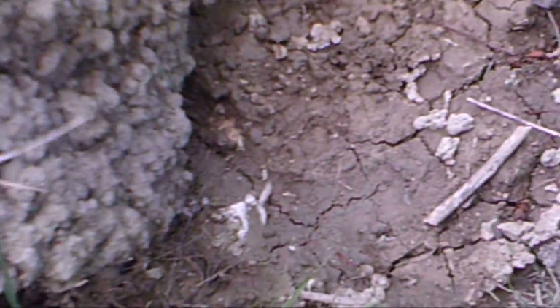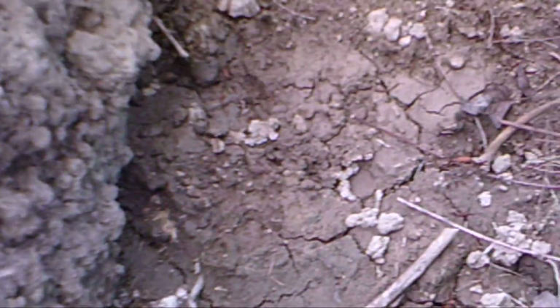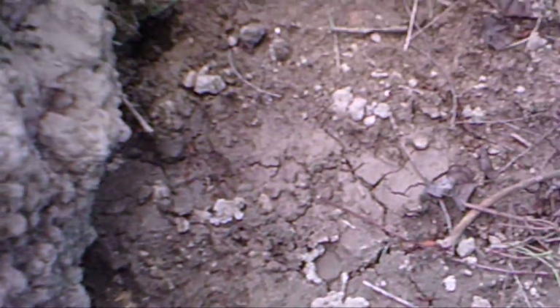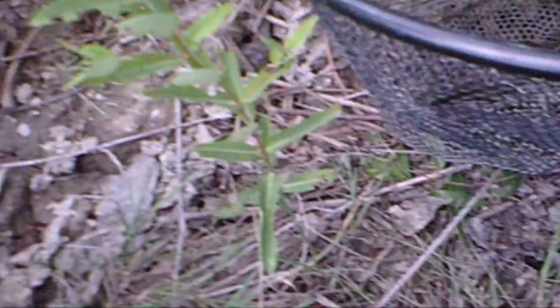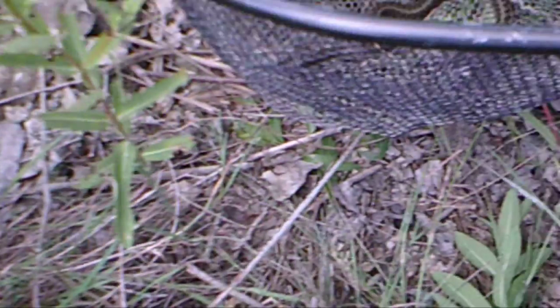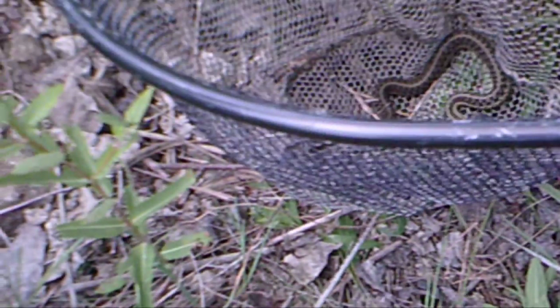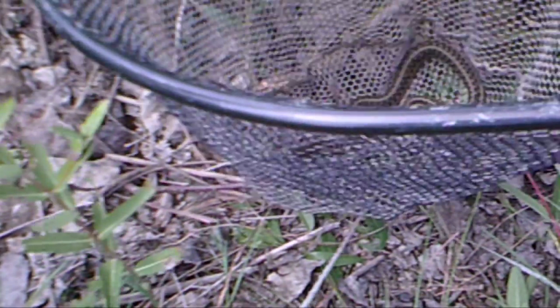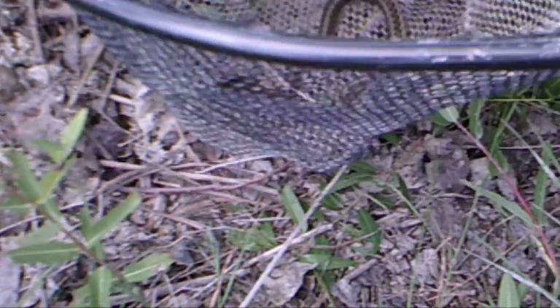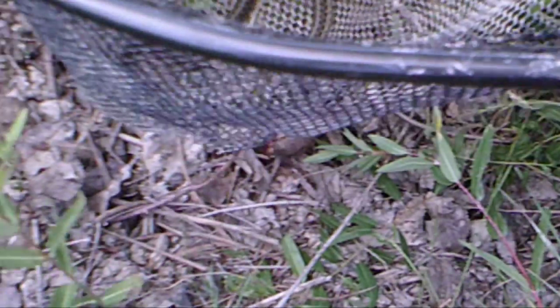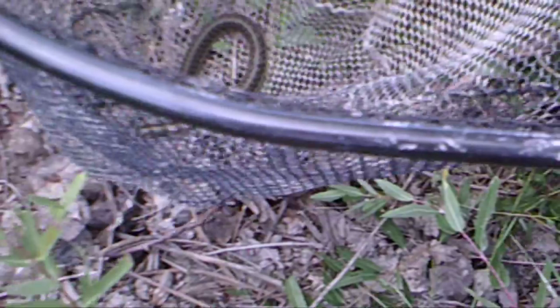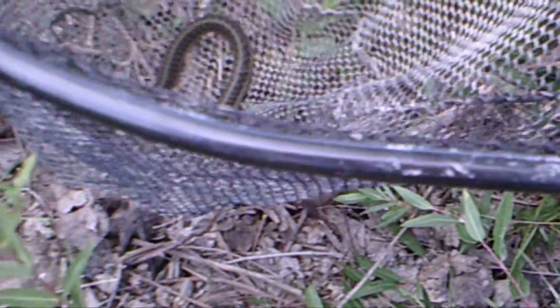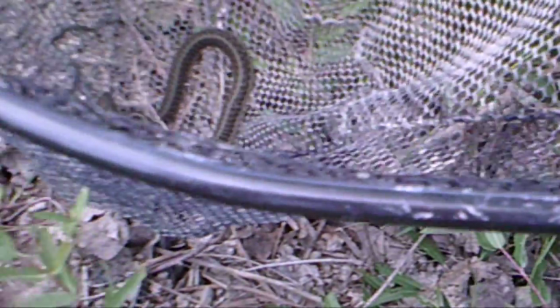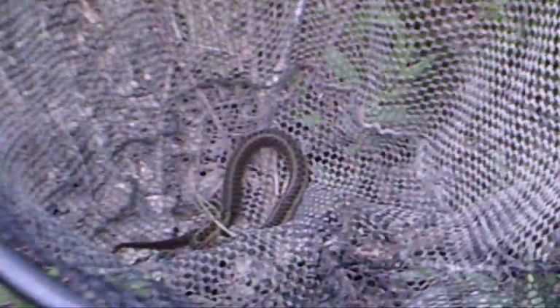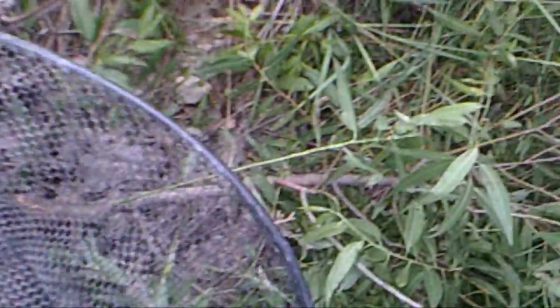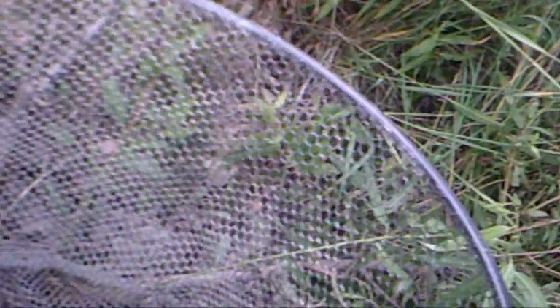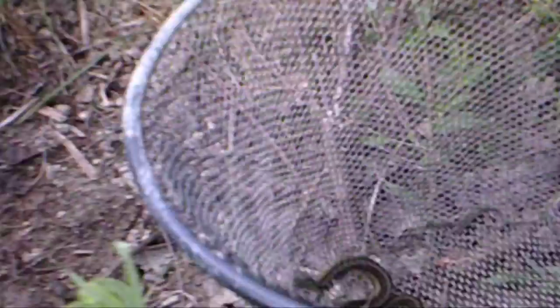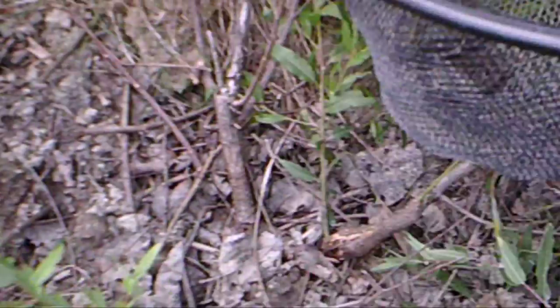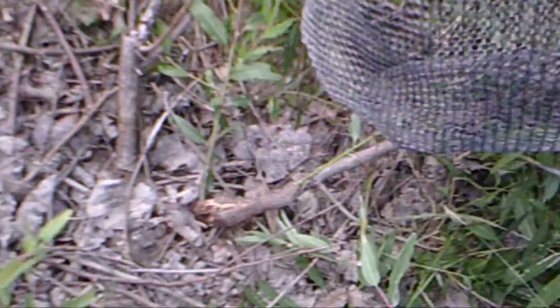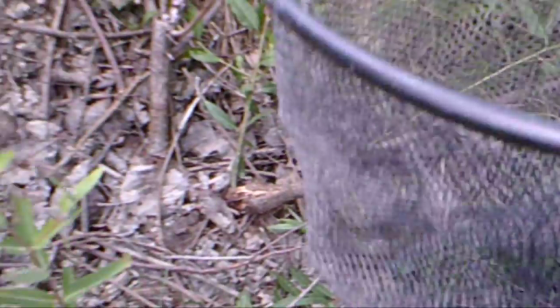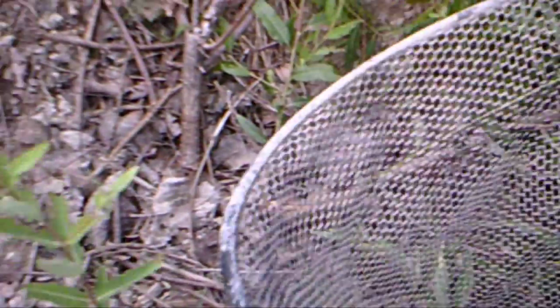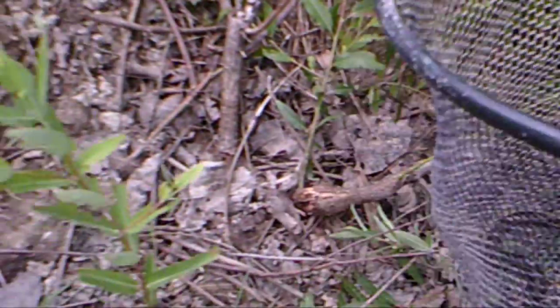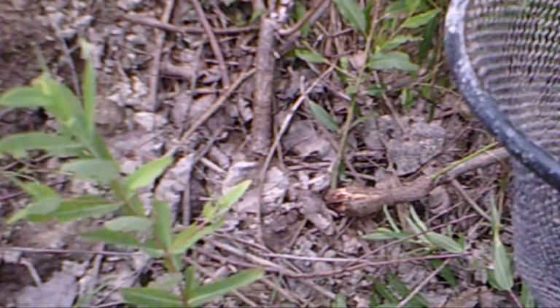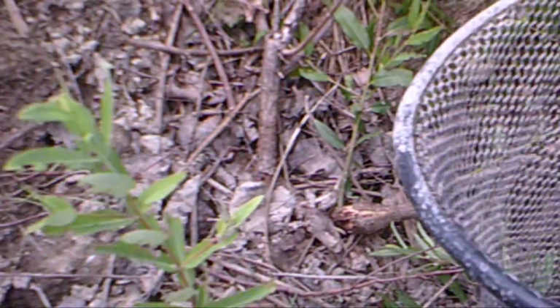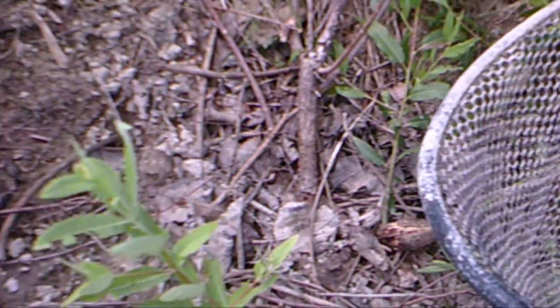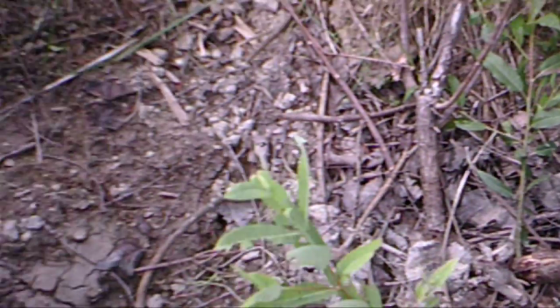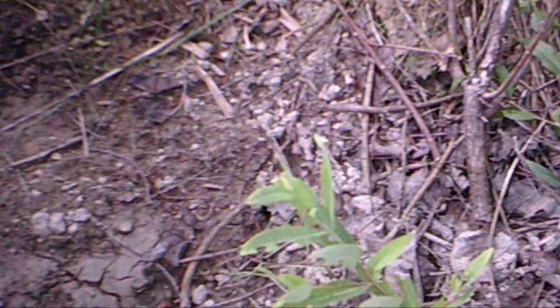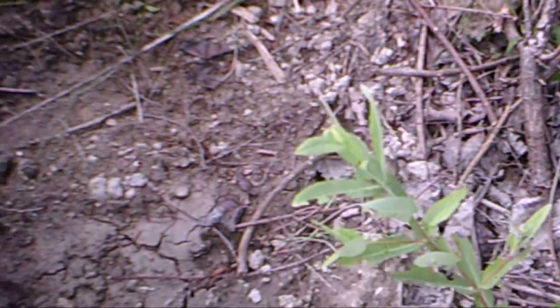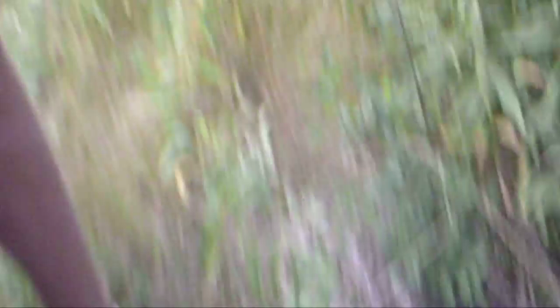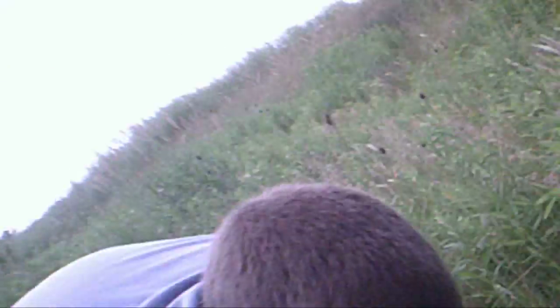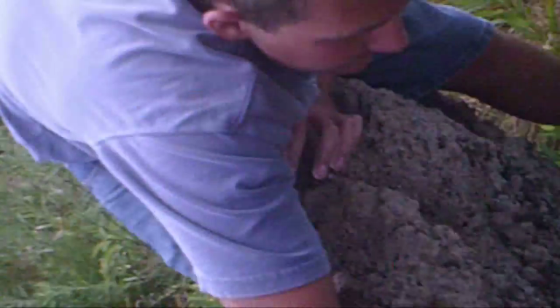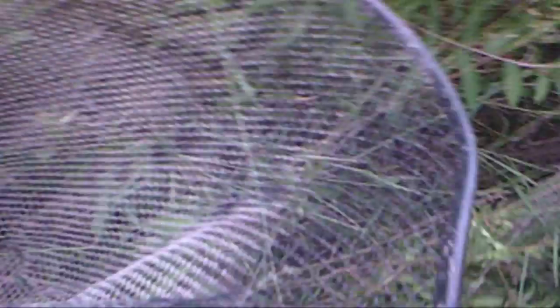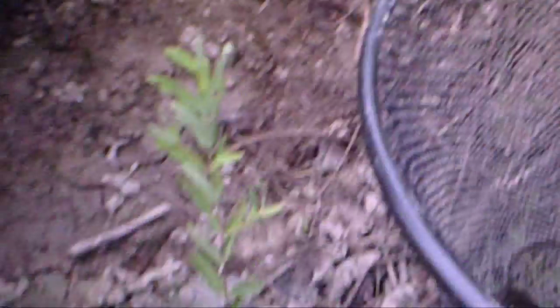That wasn't dug by any garter snake. Well, that's a pretty big garter snake though. He's not that big, but you know. Alright, put the rock back just how it was. End the video - alright, bye guys!